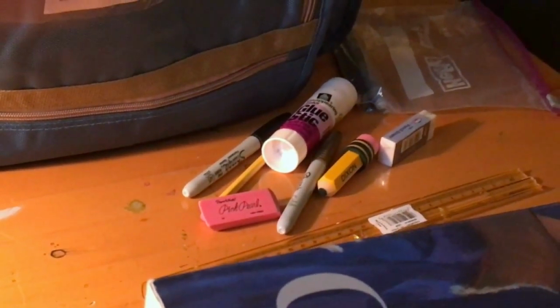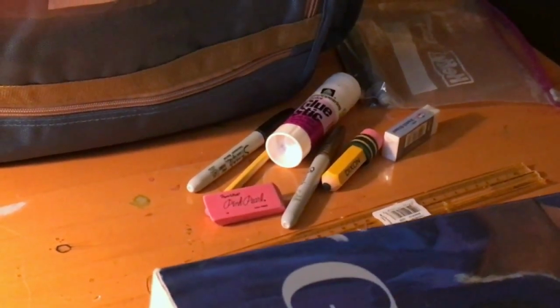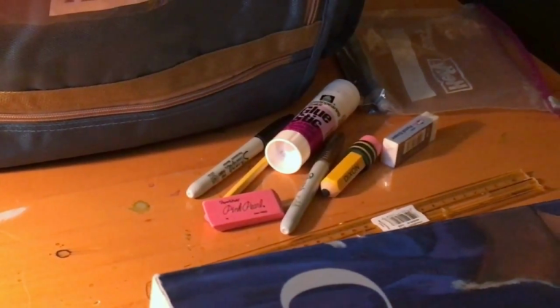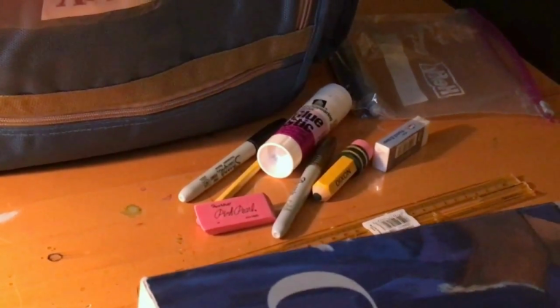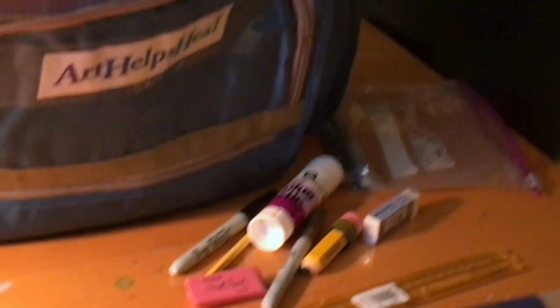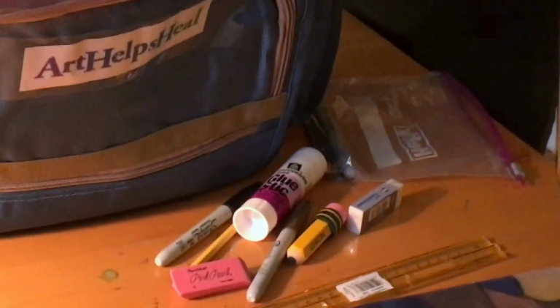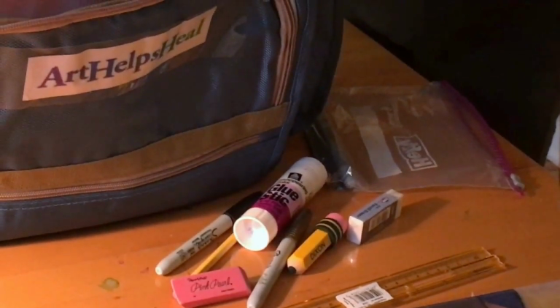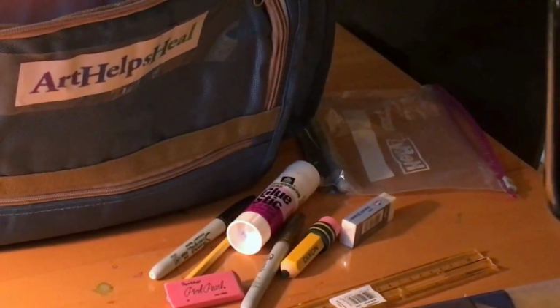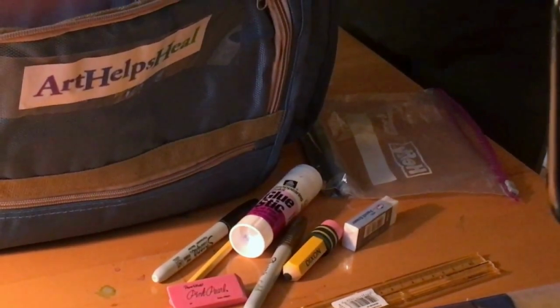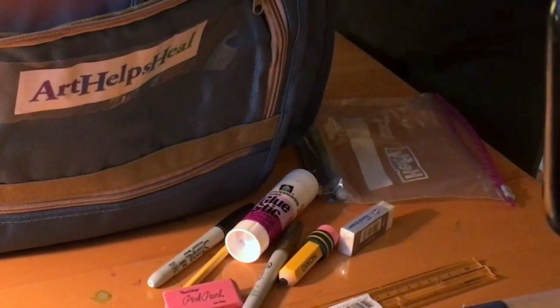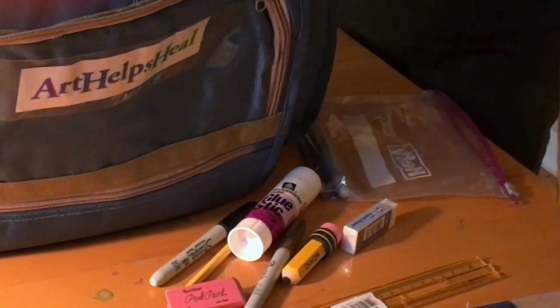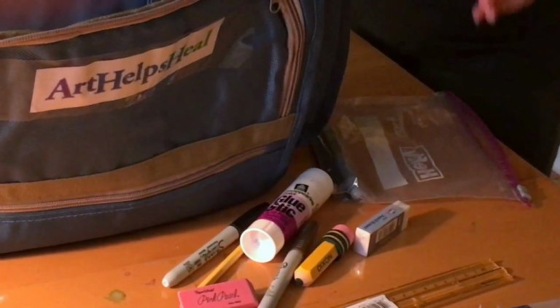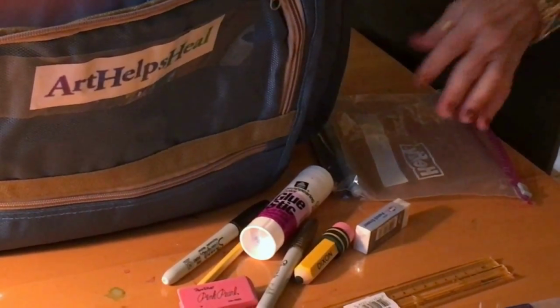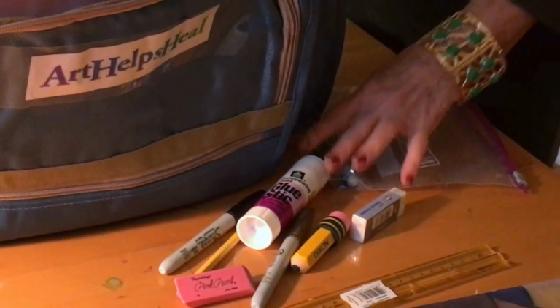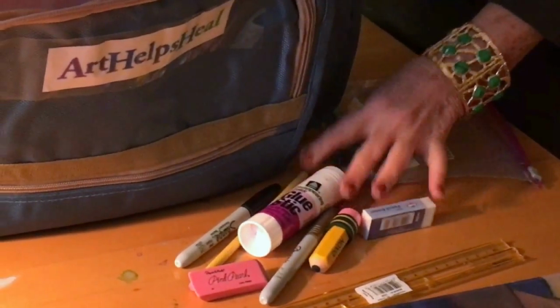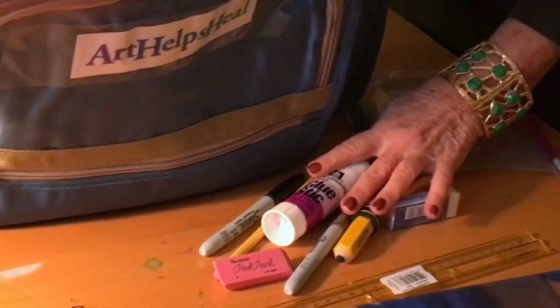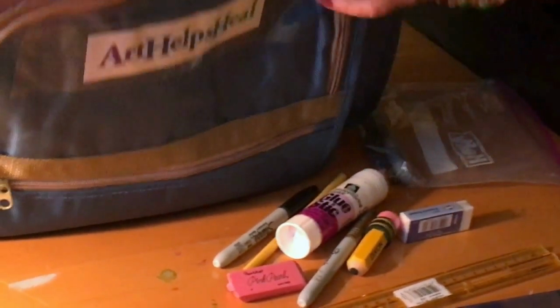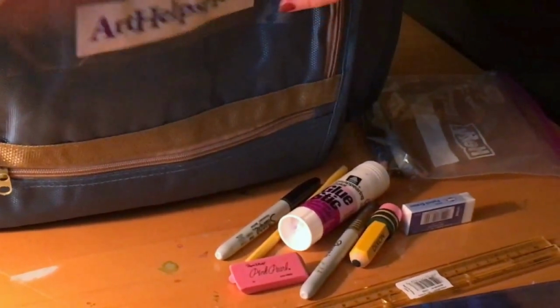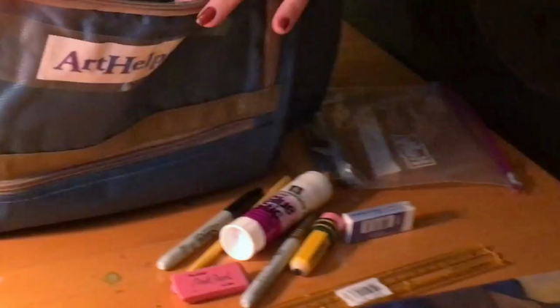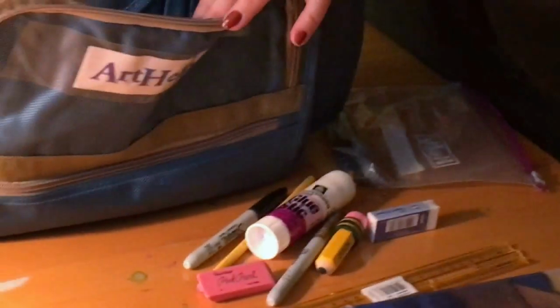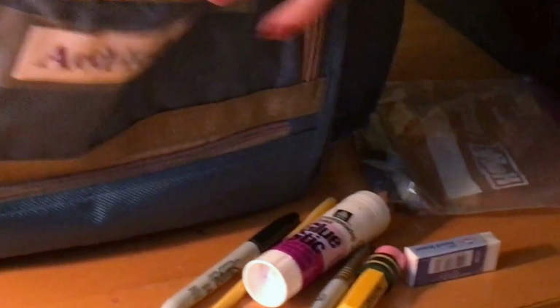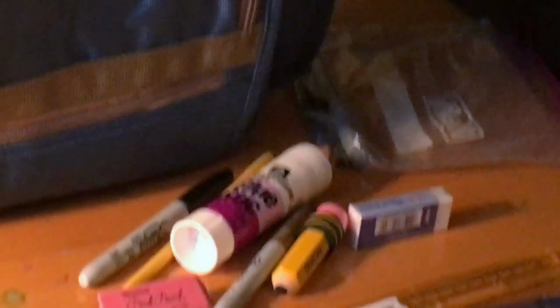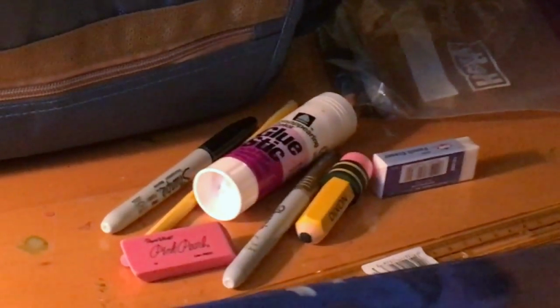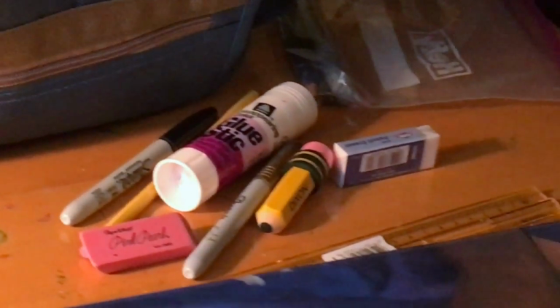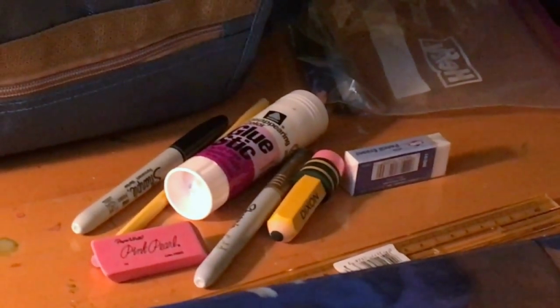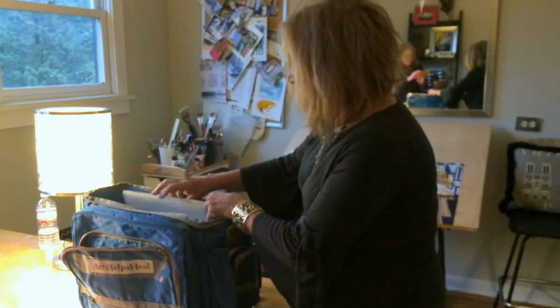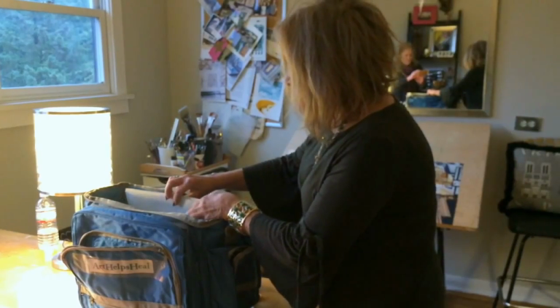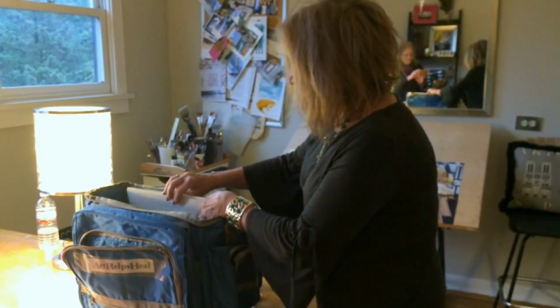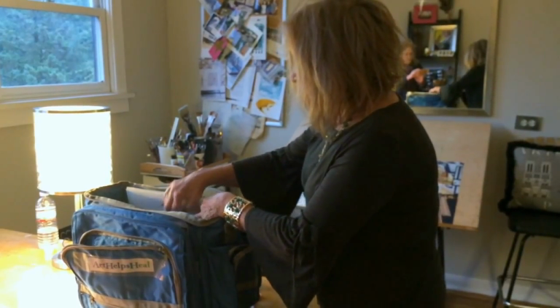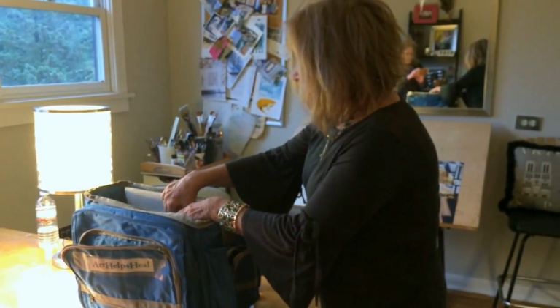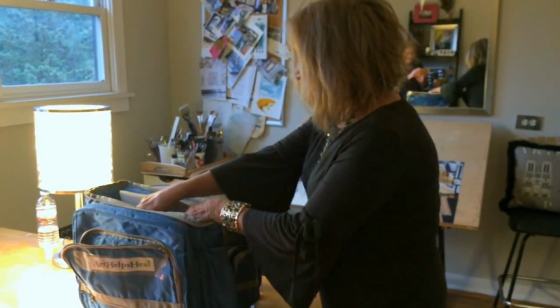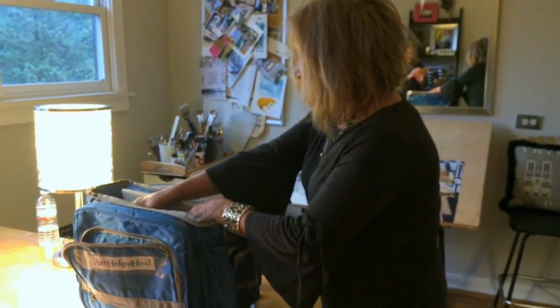When teenagers were interviewed in one of our hospitals, that's exactly what they talked about — they wanted to learn how to draw. So those supplies are available for them.